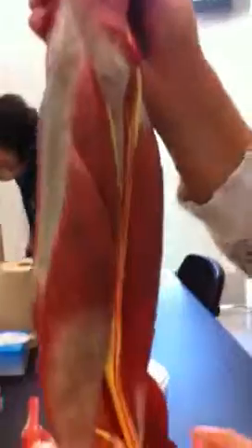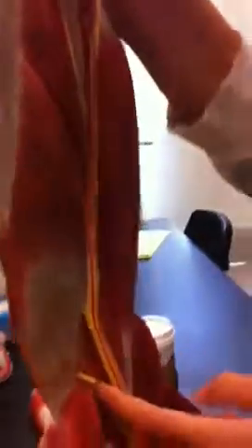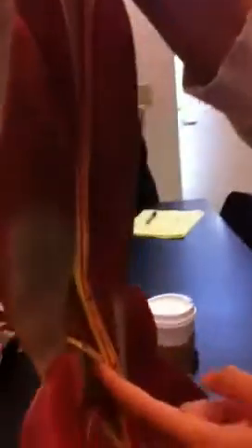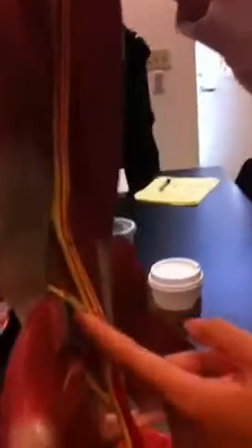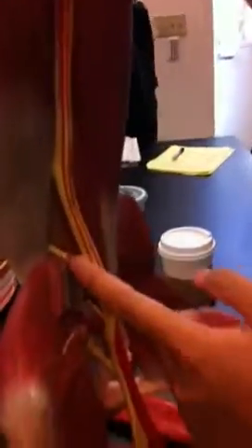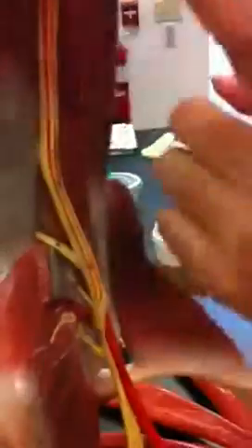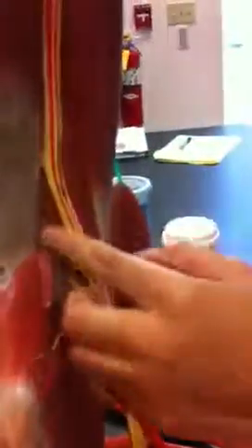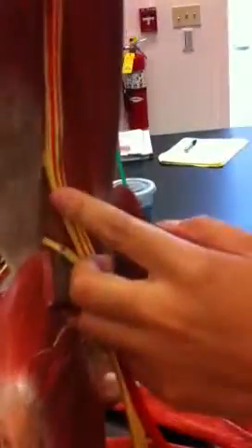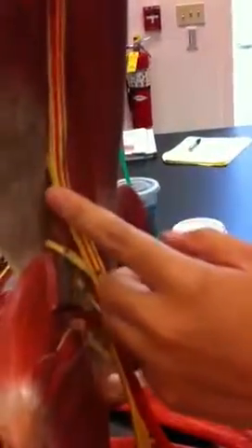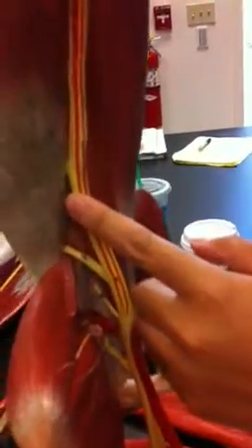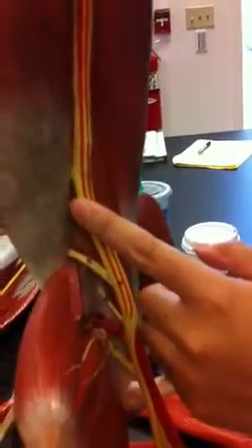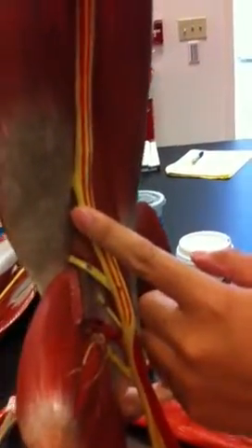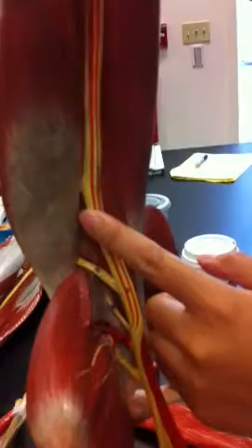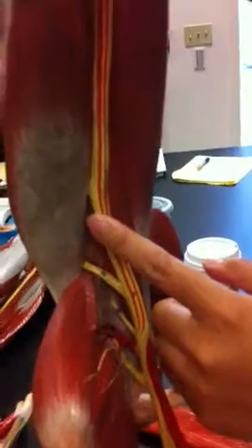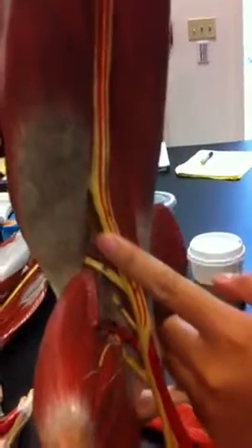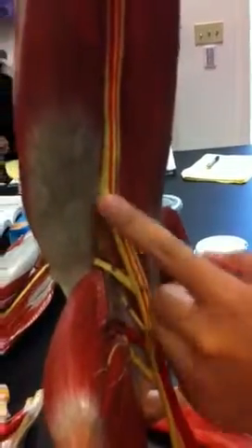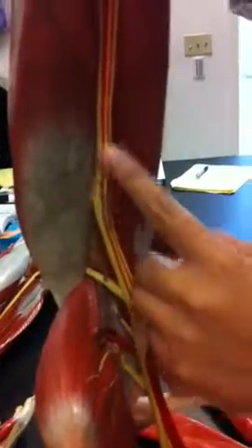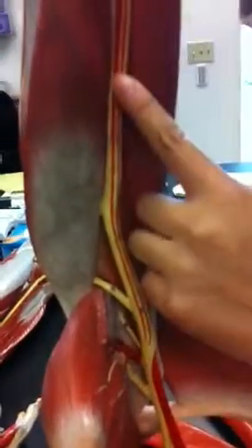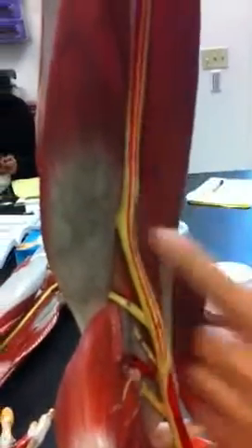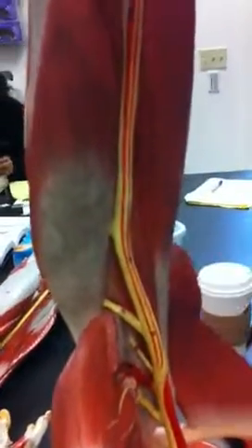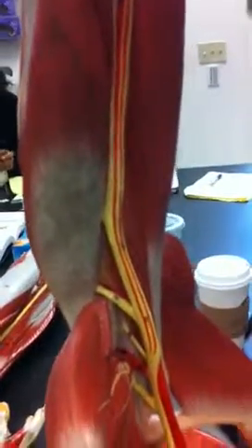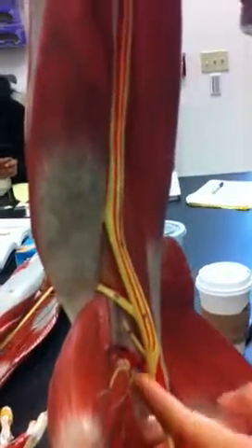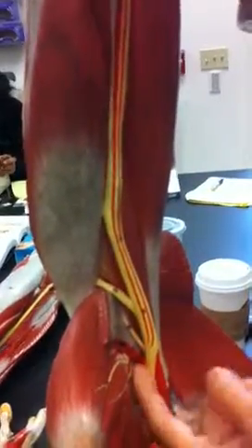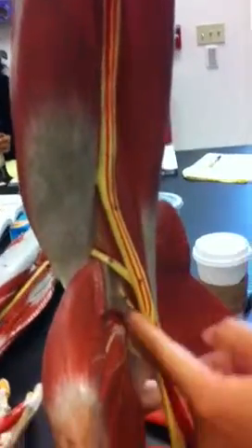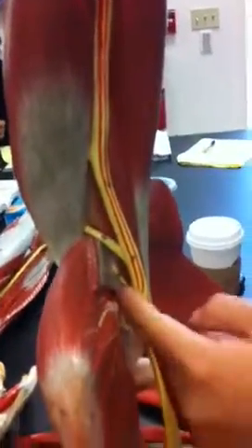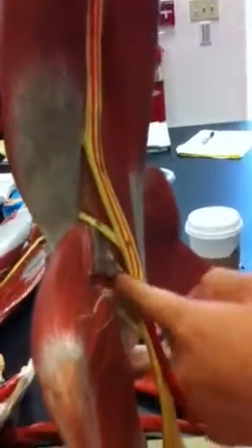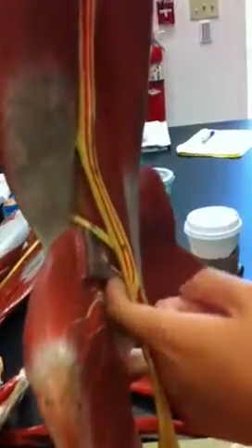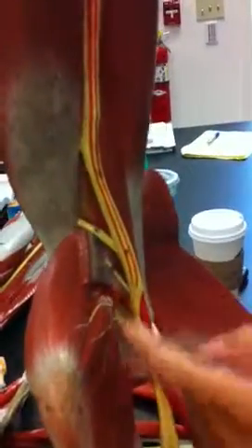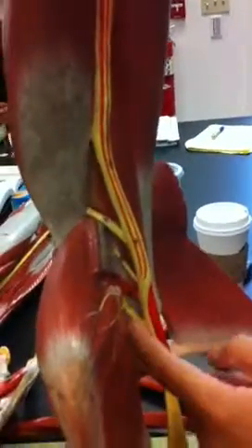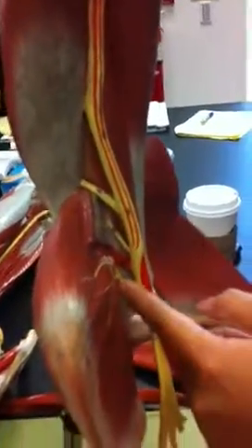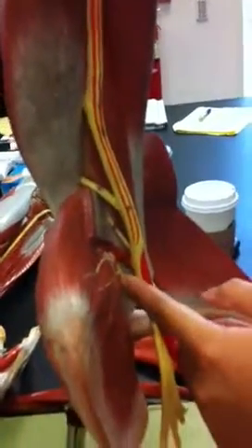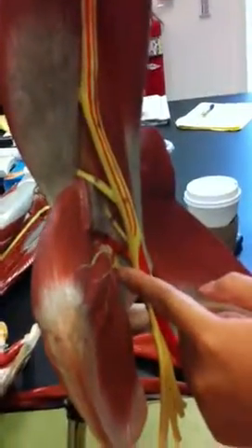This is the start of the radial nerve. Musculocutaneous — this was the musculocutaneous right here. Axillary. Radial nerve.